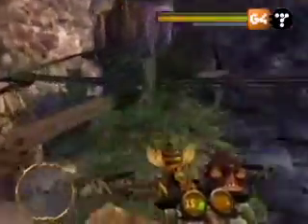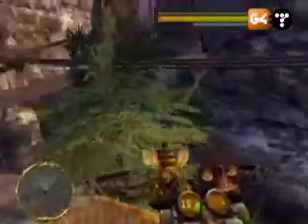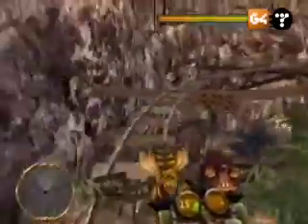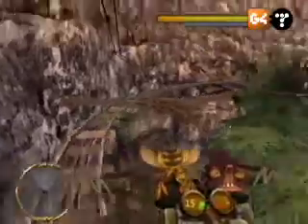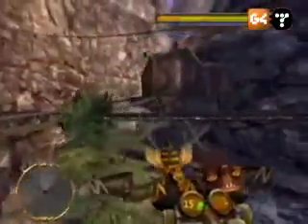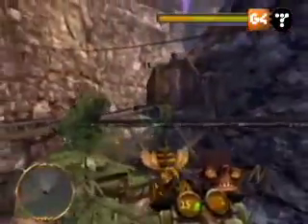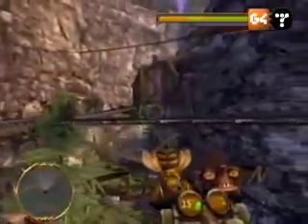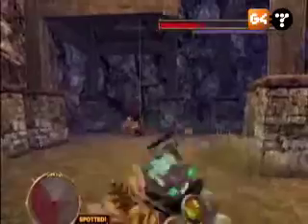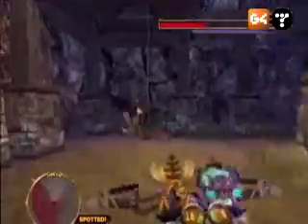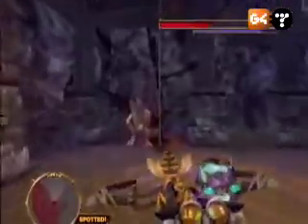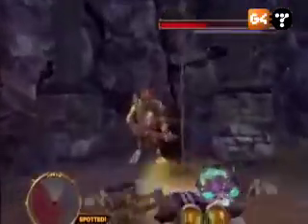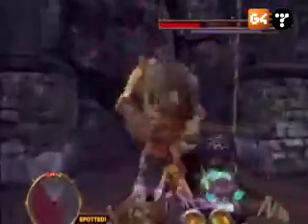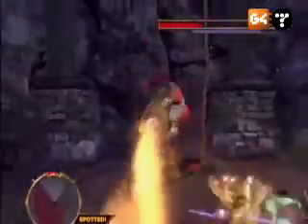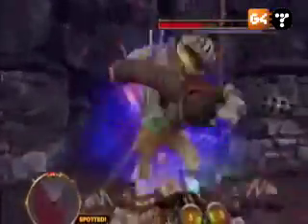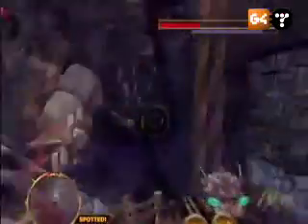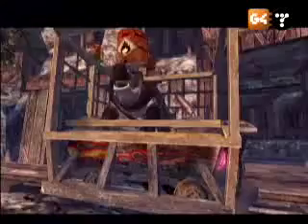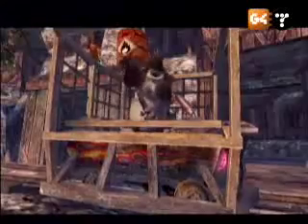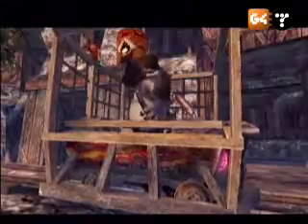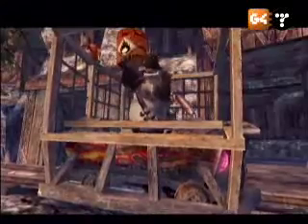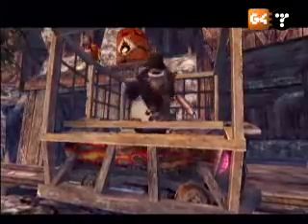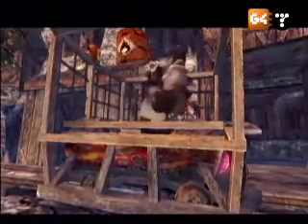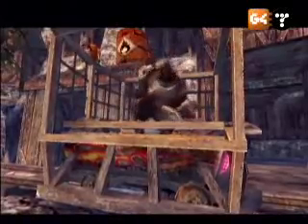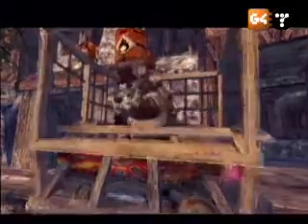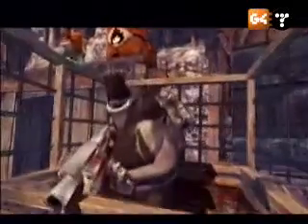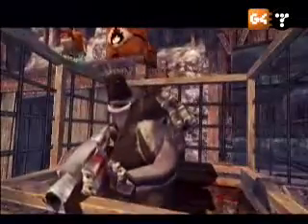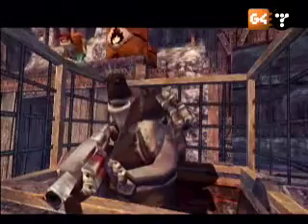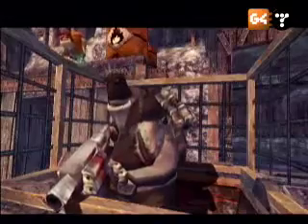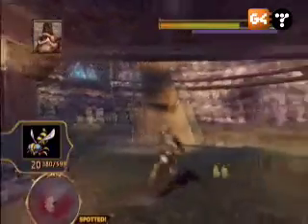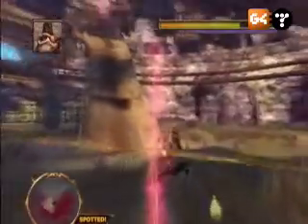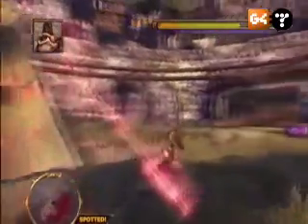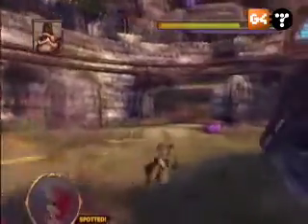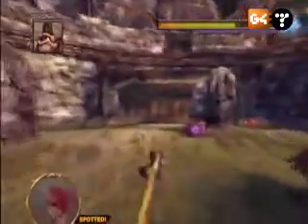When you reach the end of the minecart ride, you'll have to make your way towards Explosives McGee, fighting a wave of more outlaws on the ground. Once you reach Explosives himself, watch out because he's got a six-shooting, body-rocking grenade launcher and a posse of minions that are ready to take a bite out of the stranger.